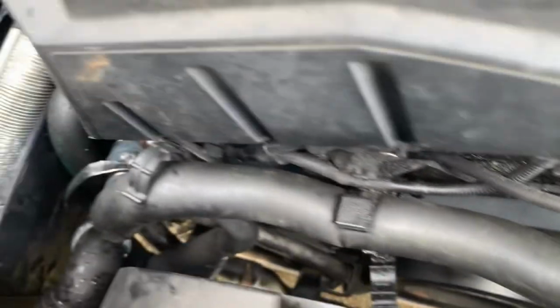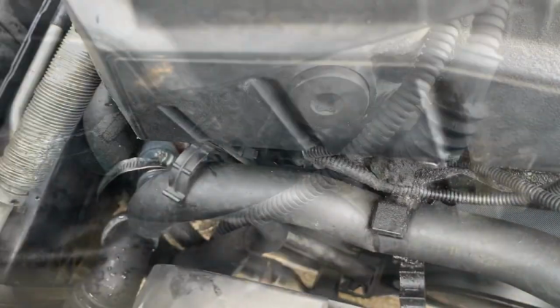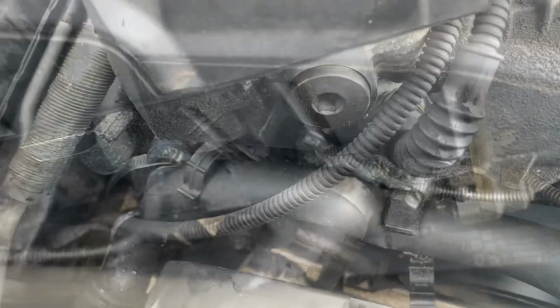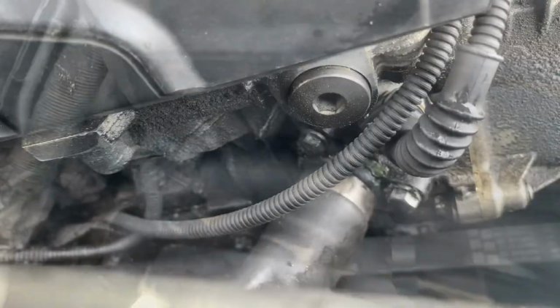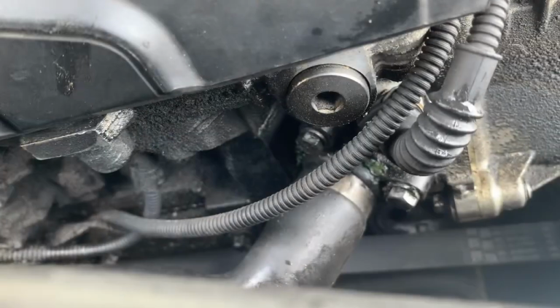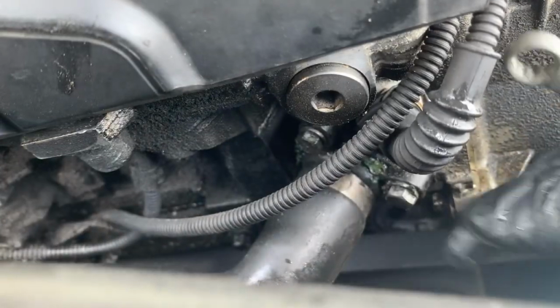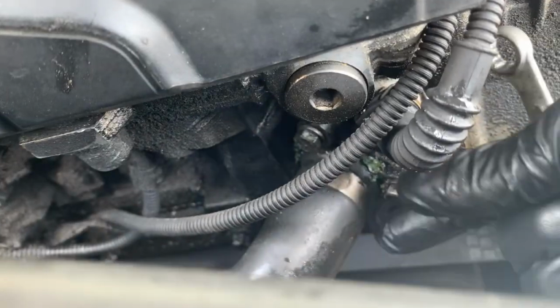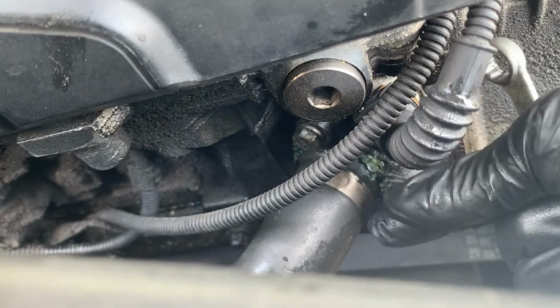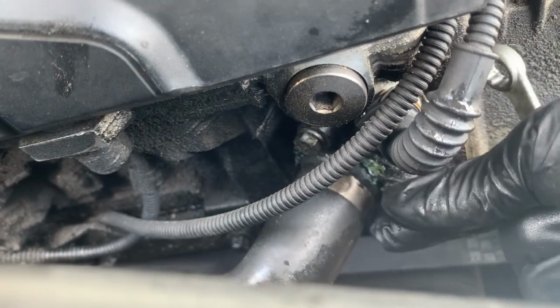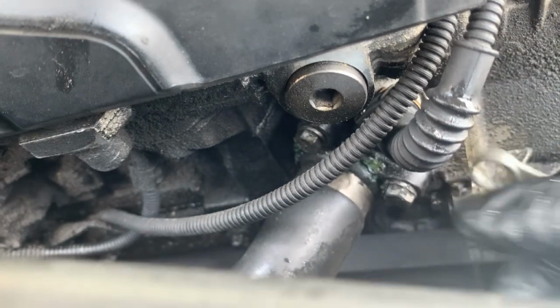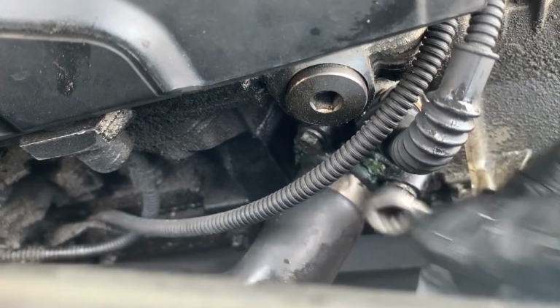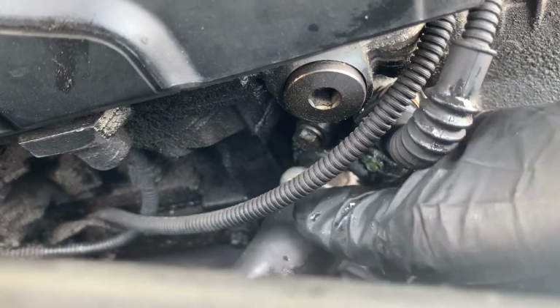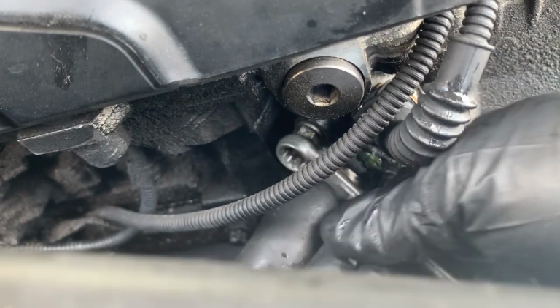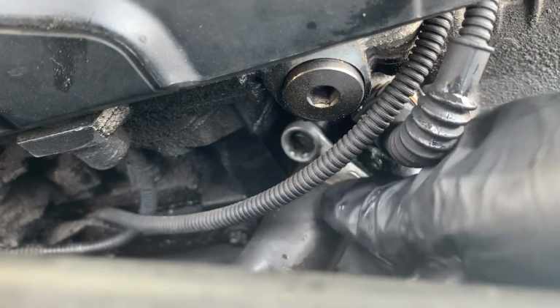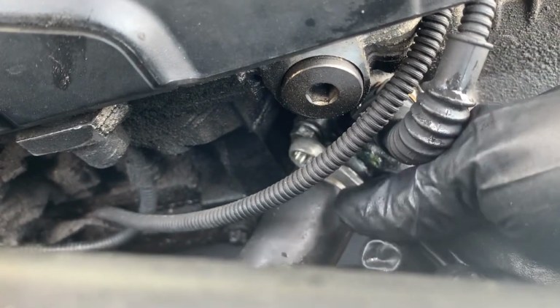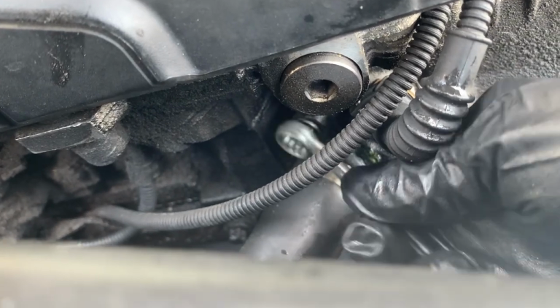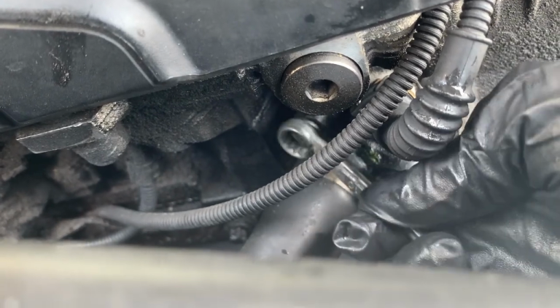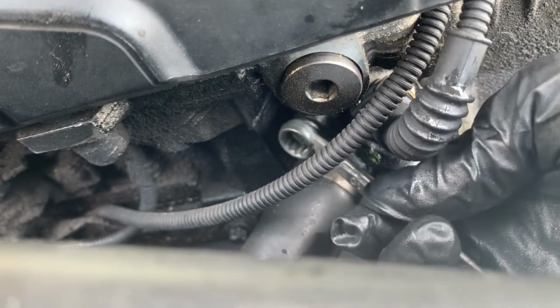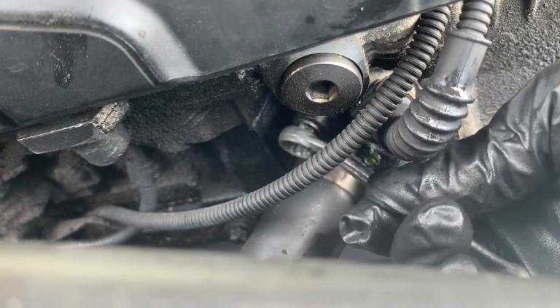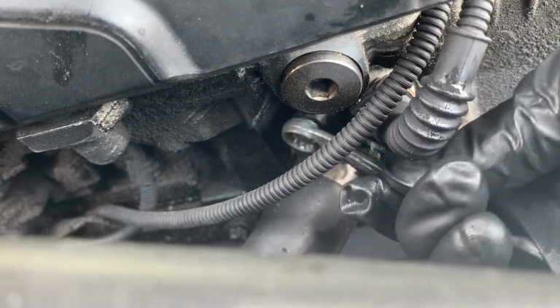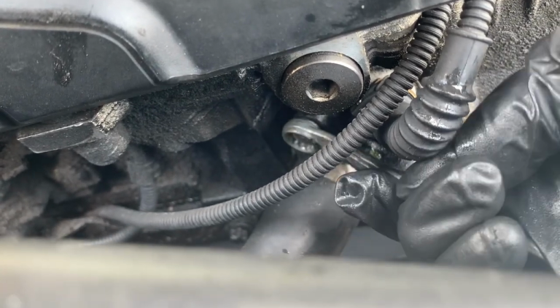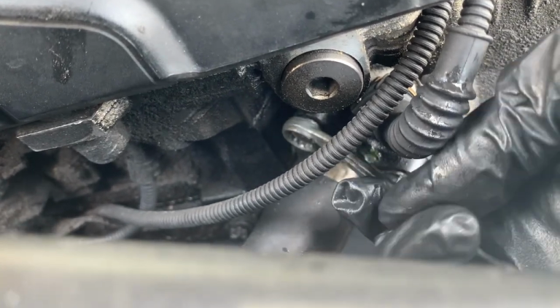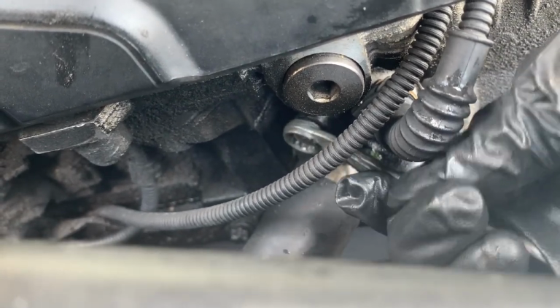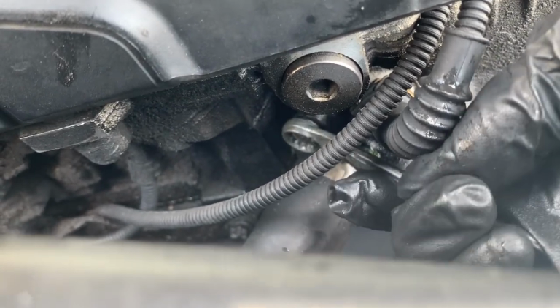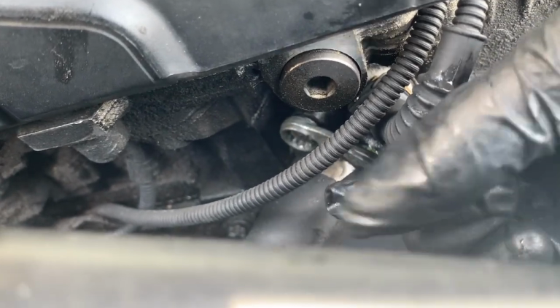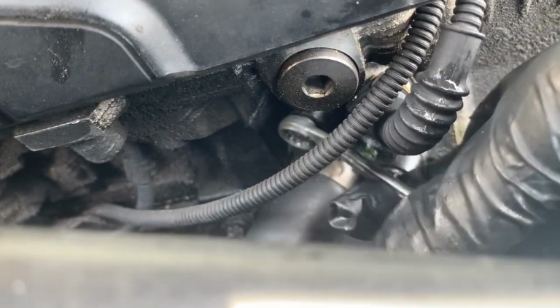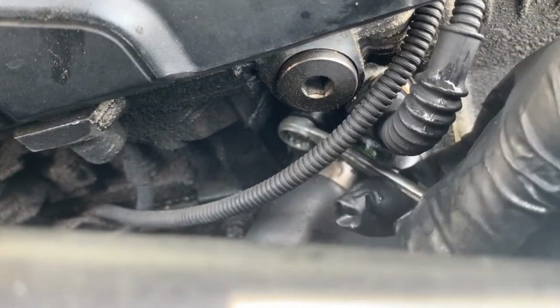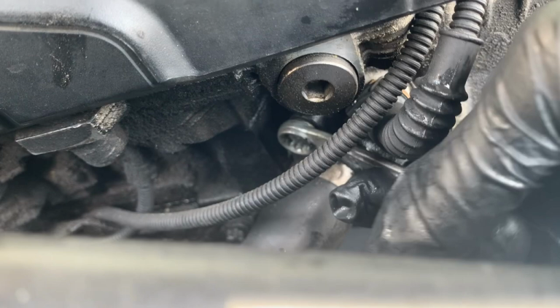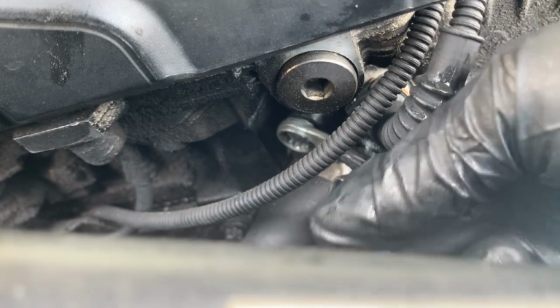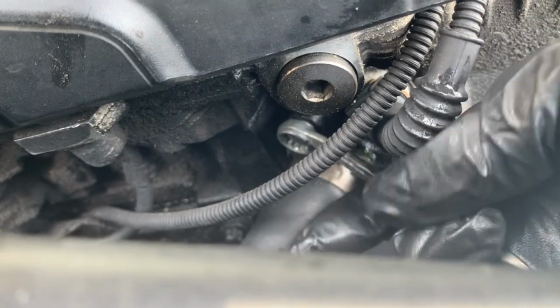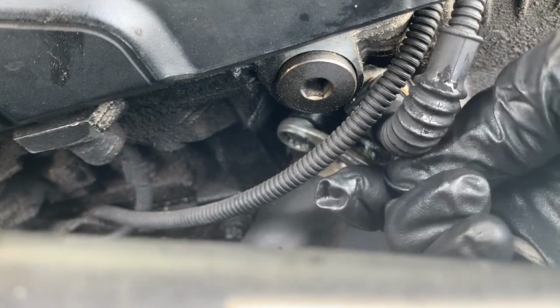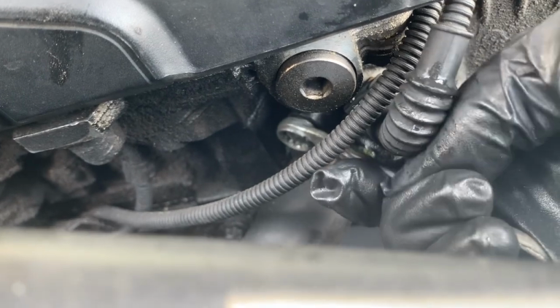To remove the top of the hose, remove these two 10mm bolts. Use a wrench to remove the two 10 millimeter bolts.